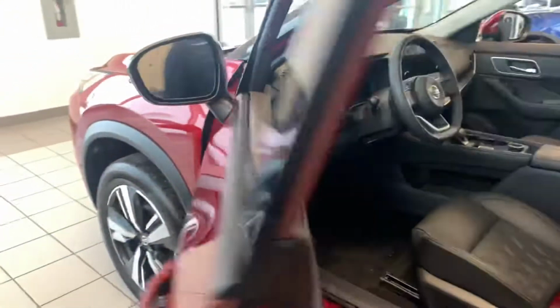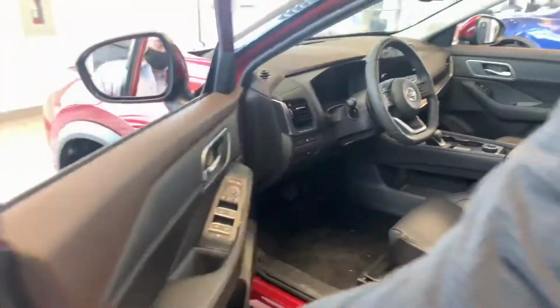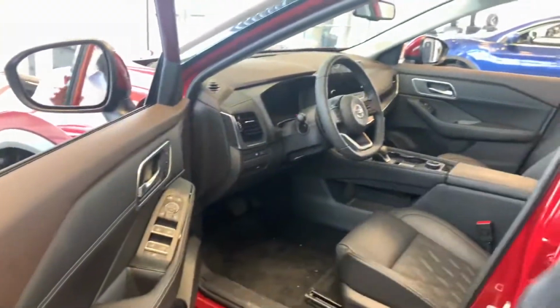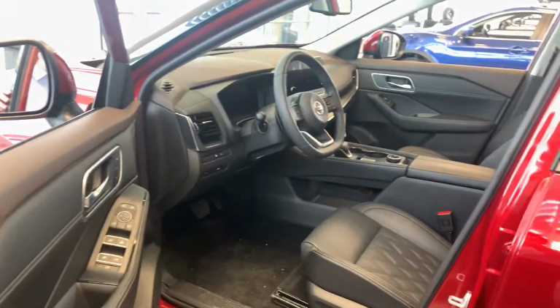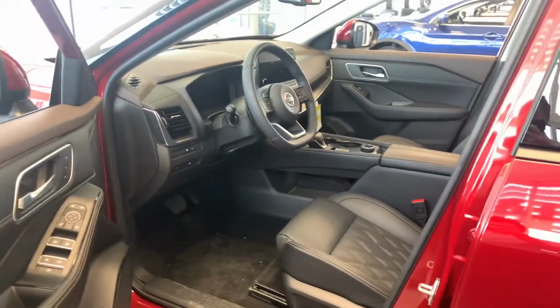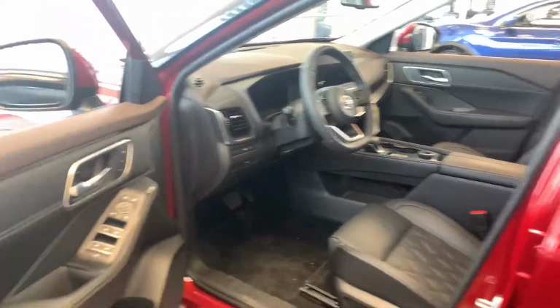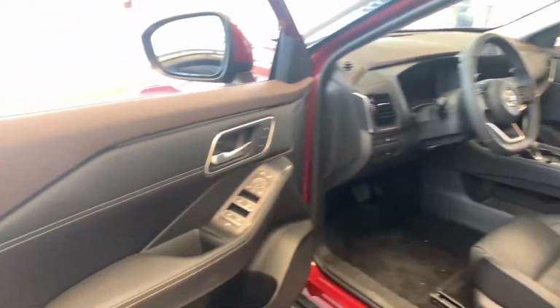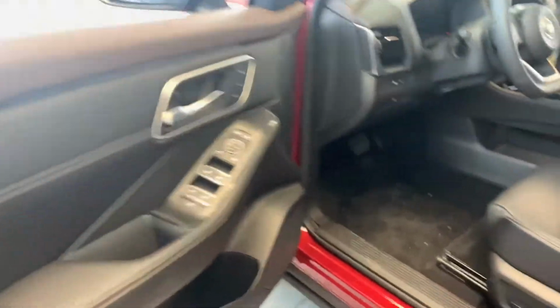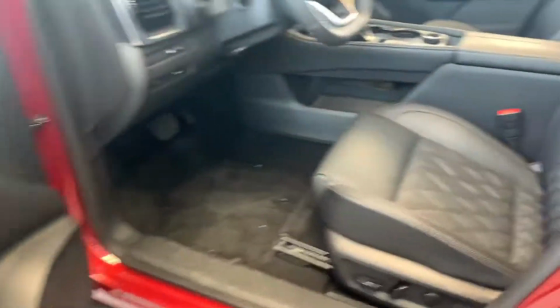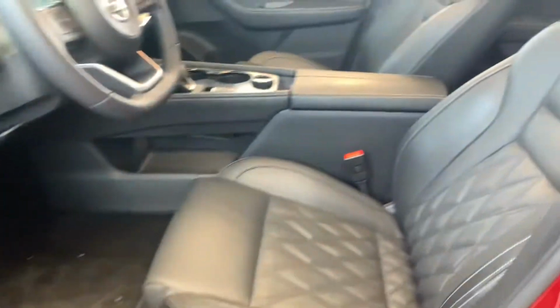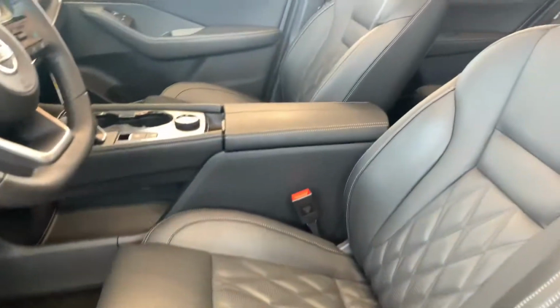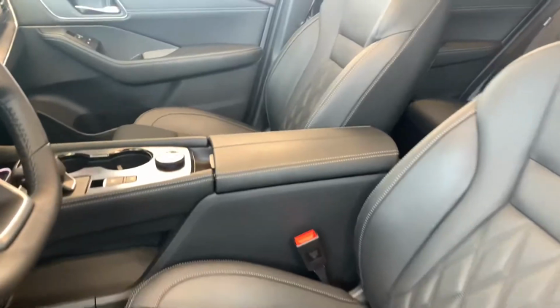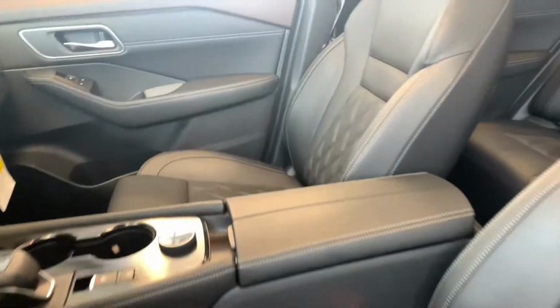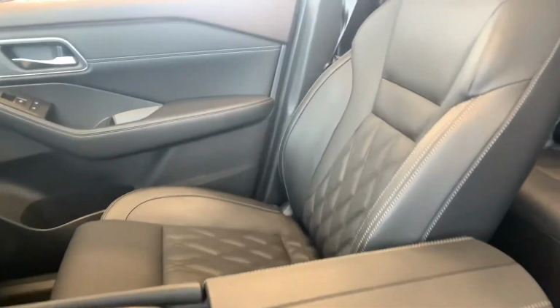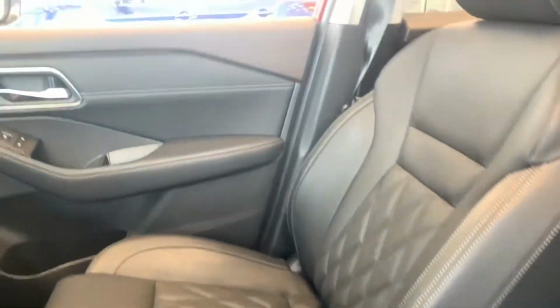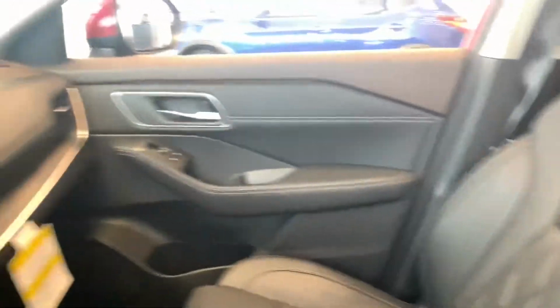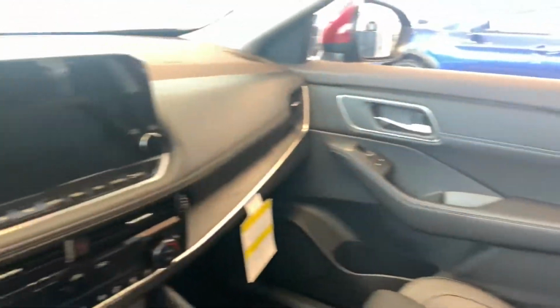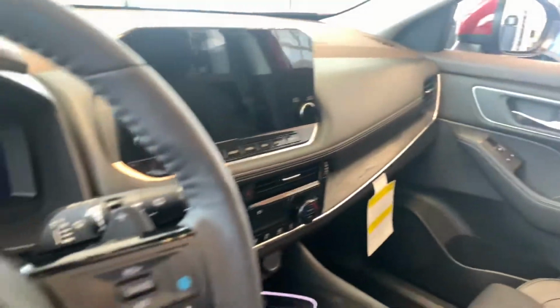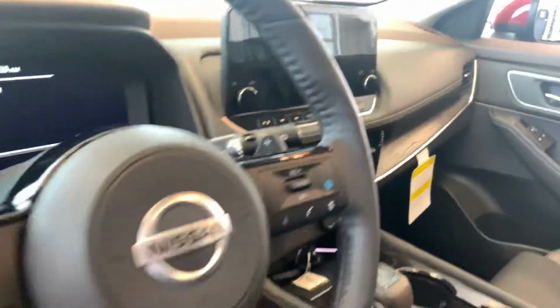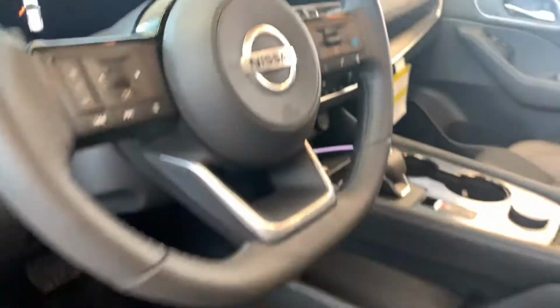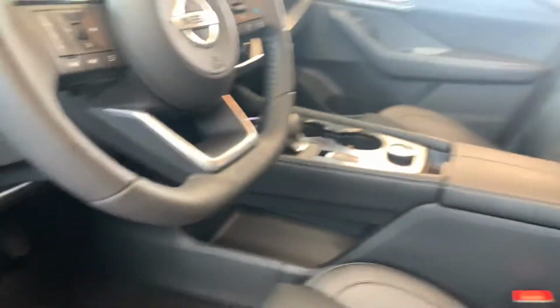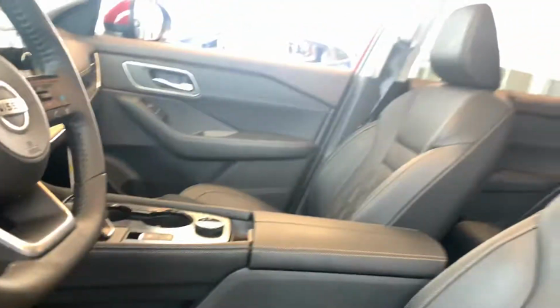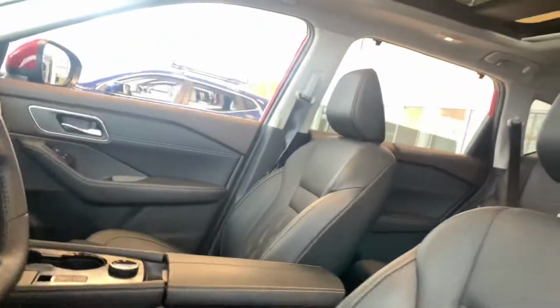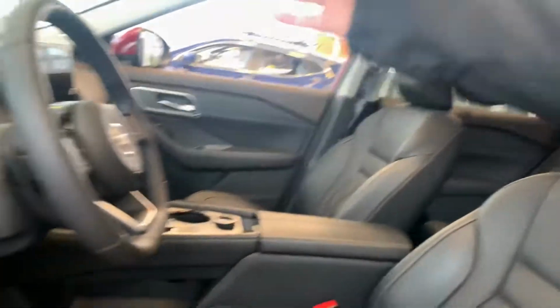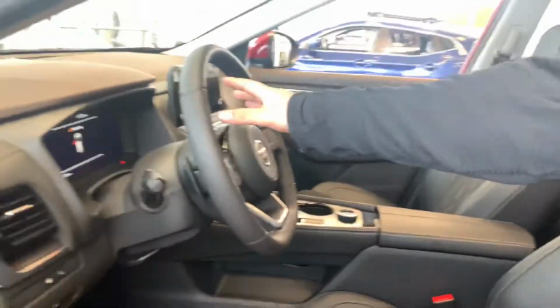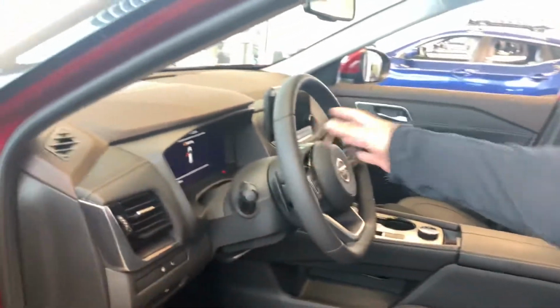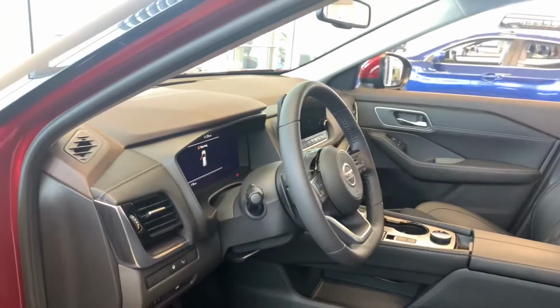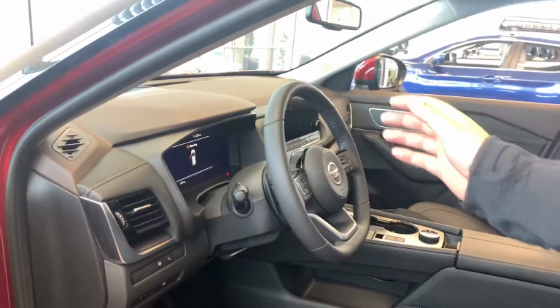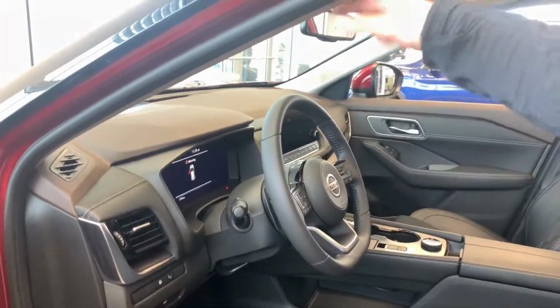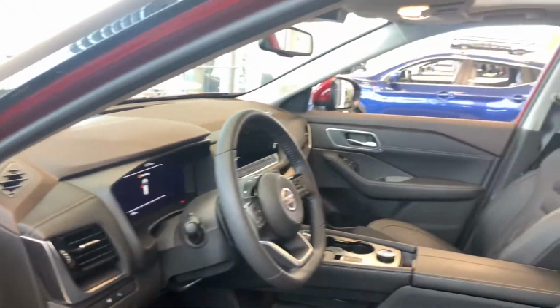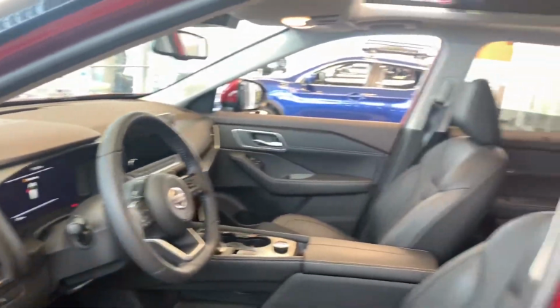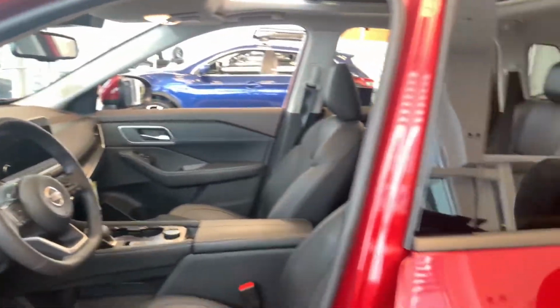Inside, you're introduced to a beautiful cabin with the quilted leather seats. Now, these seats are heated as well. Heated steering wheel with this guy and, of course, that 360 camera. And my personal favorite, that digital dash which you can customize fully. And, of course, that head-up display.